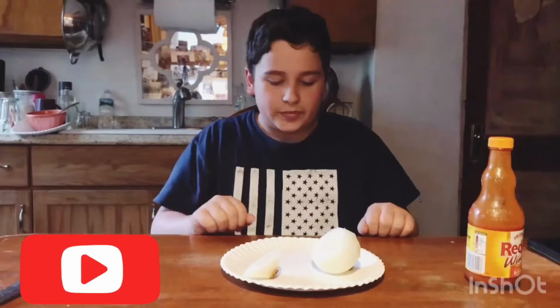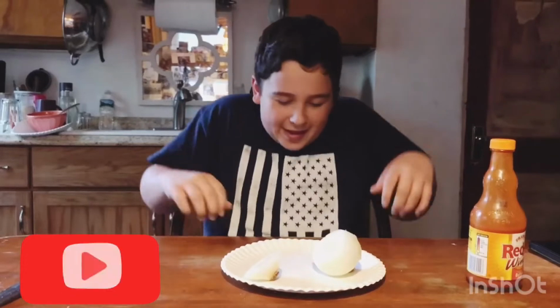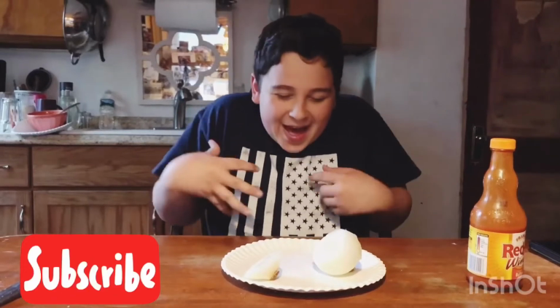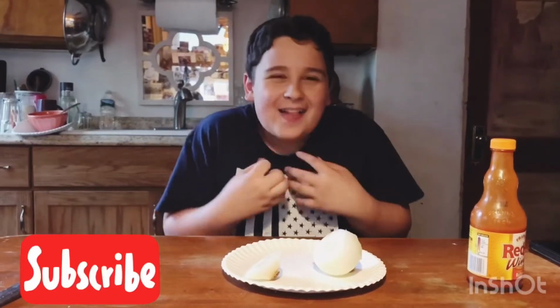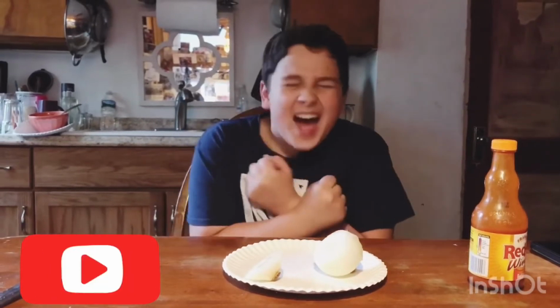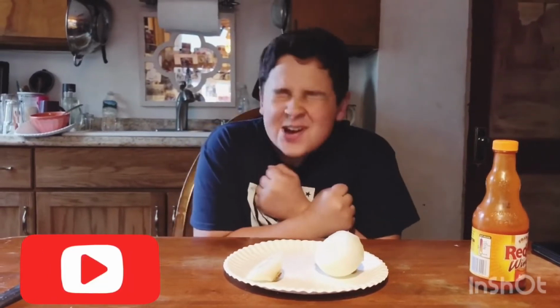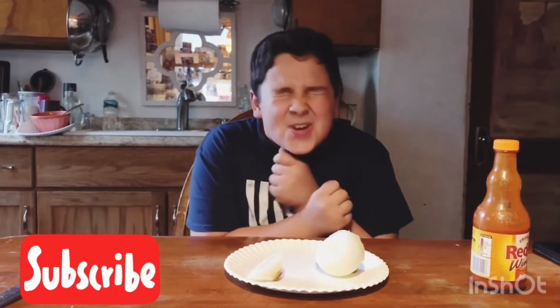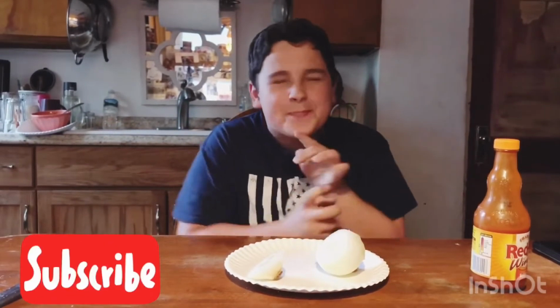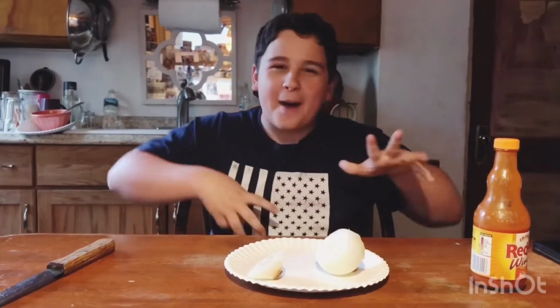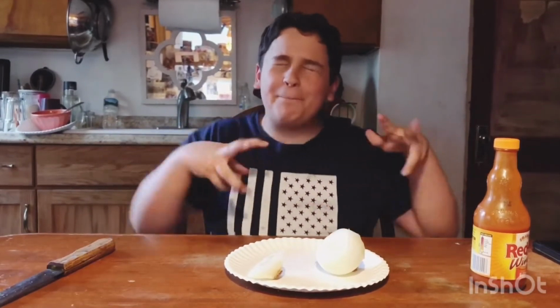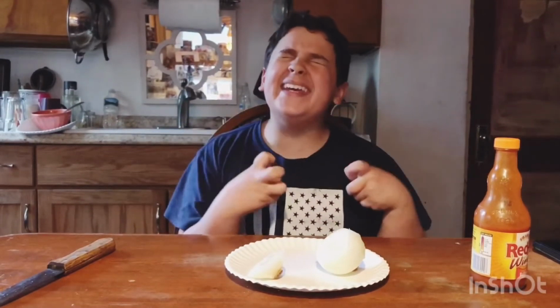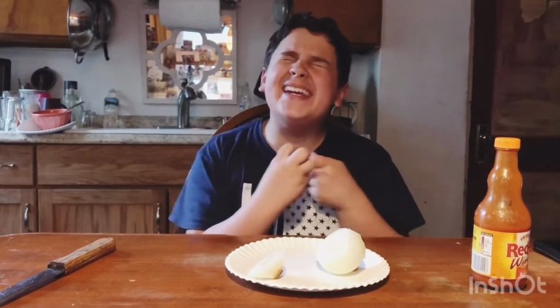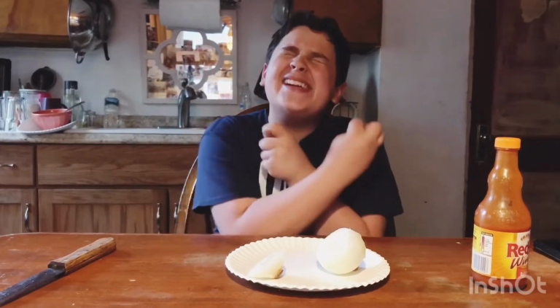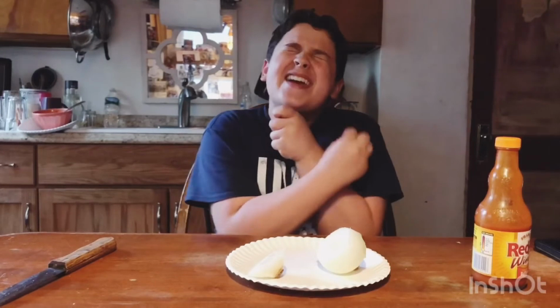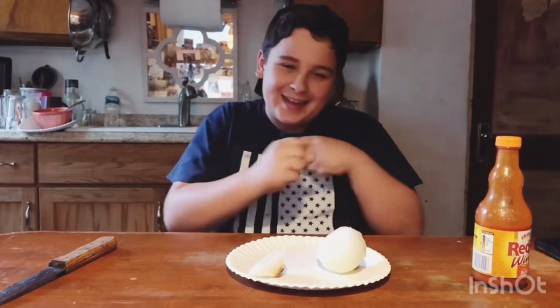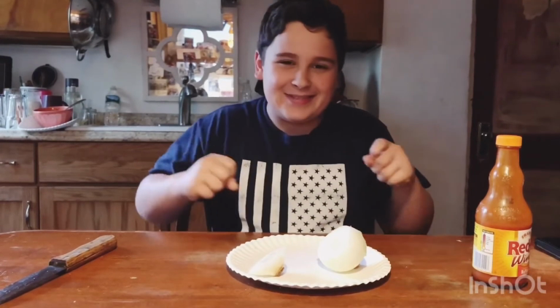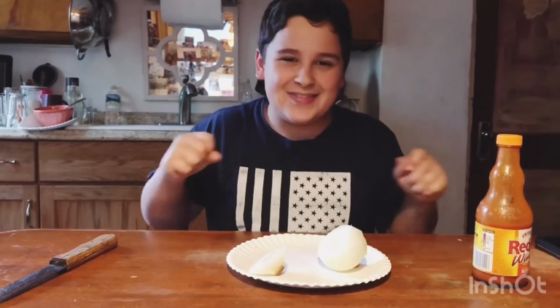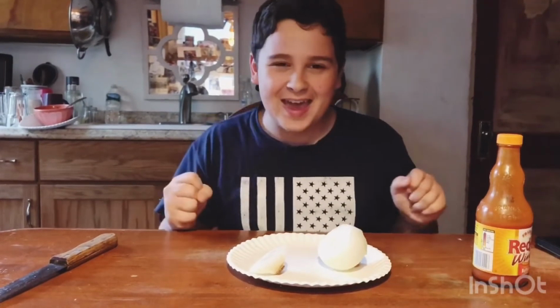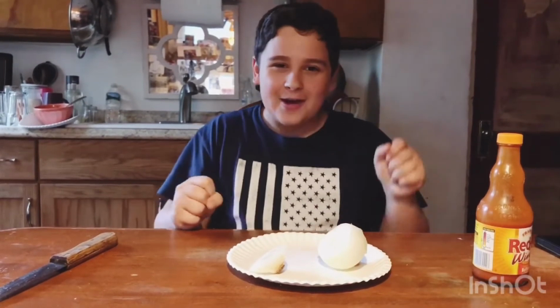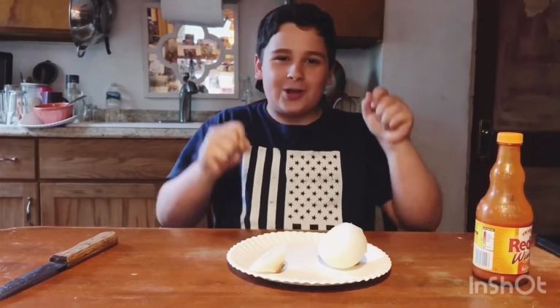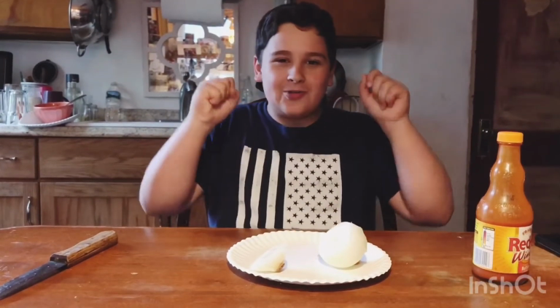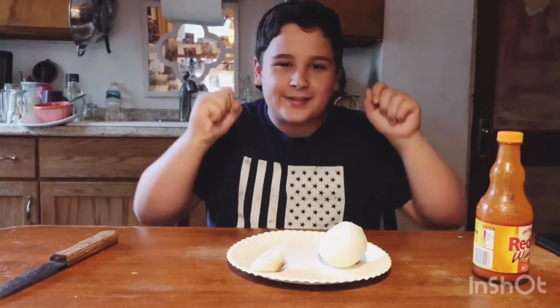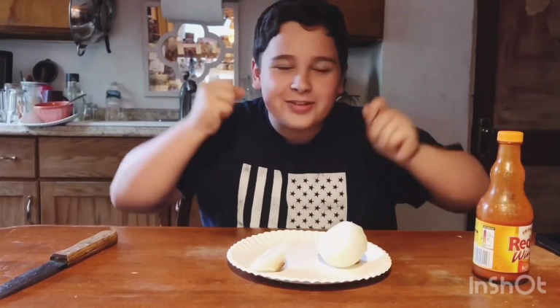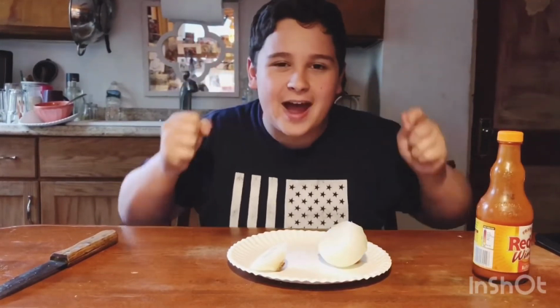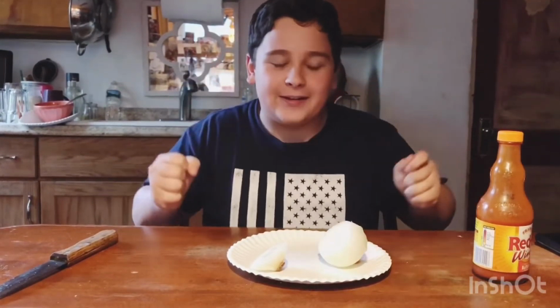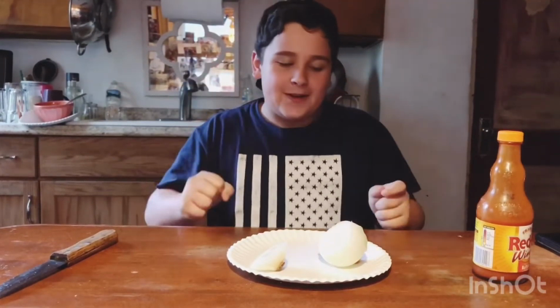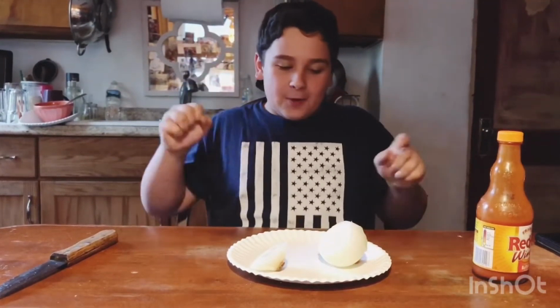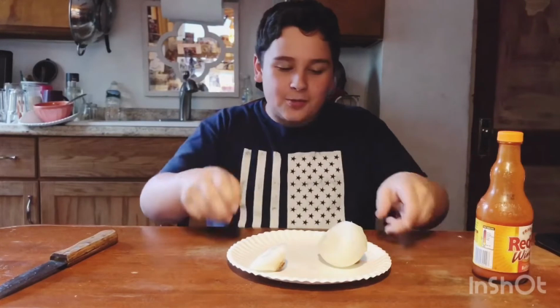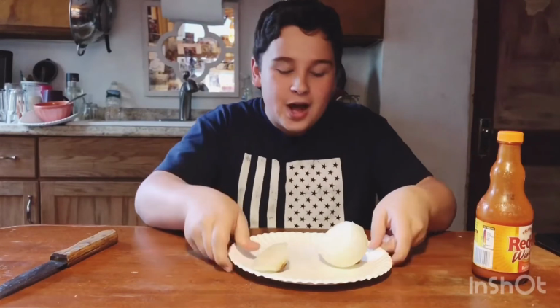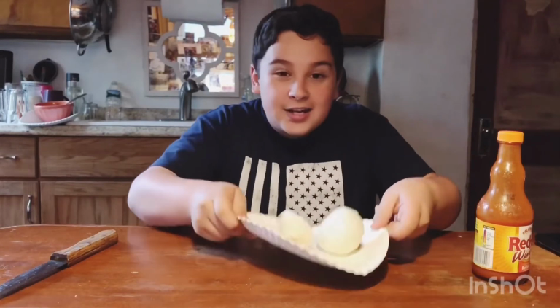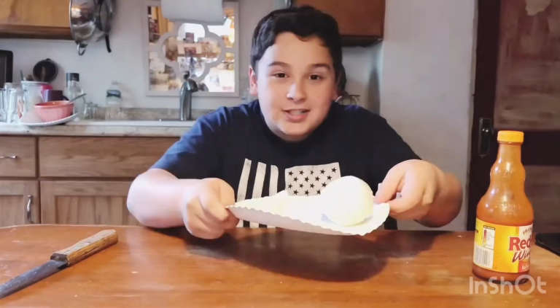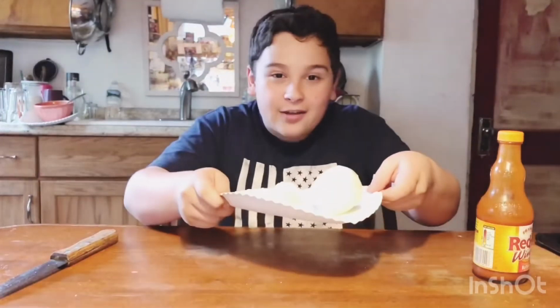Hello YouTube! It's me! And today we're doing another challenge. We're doing the onion challenge.